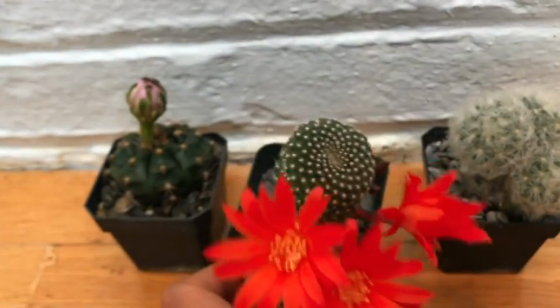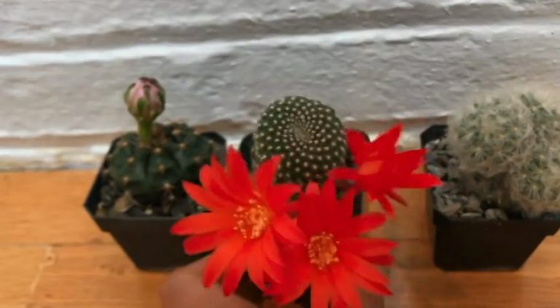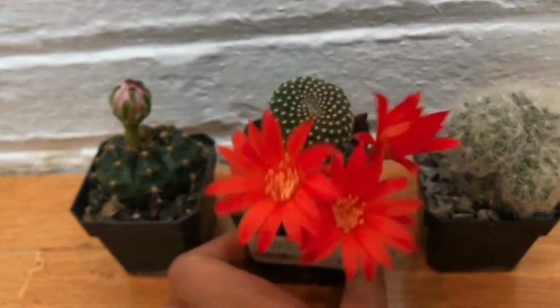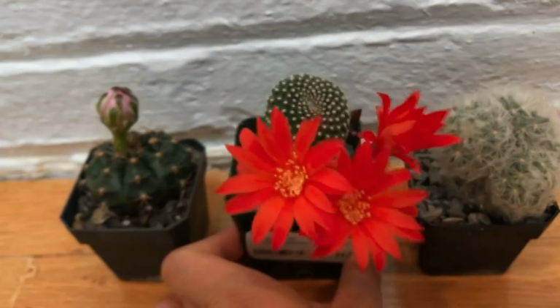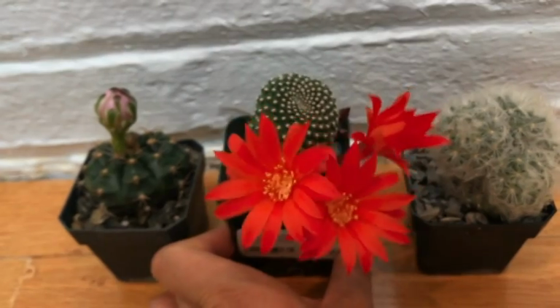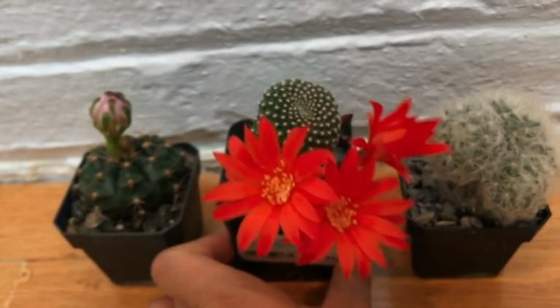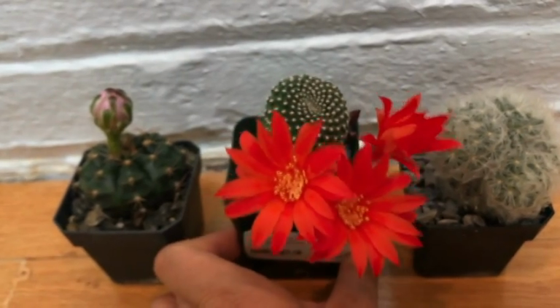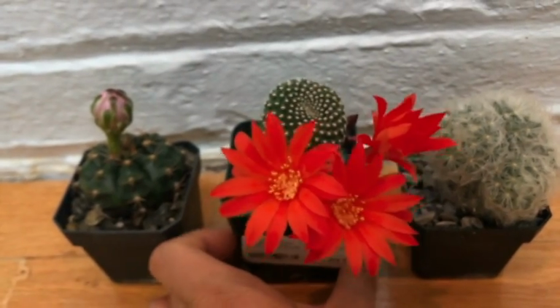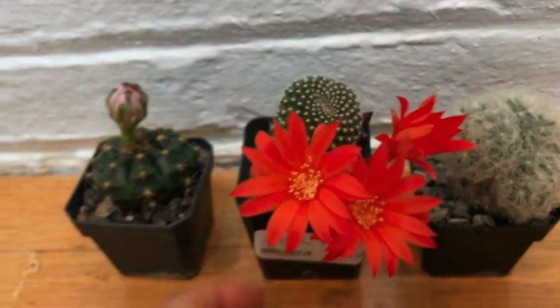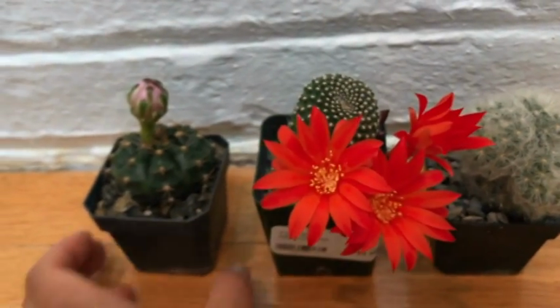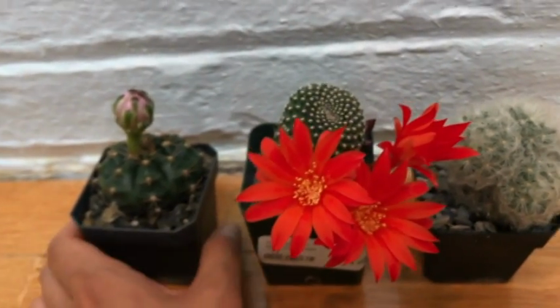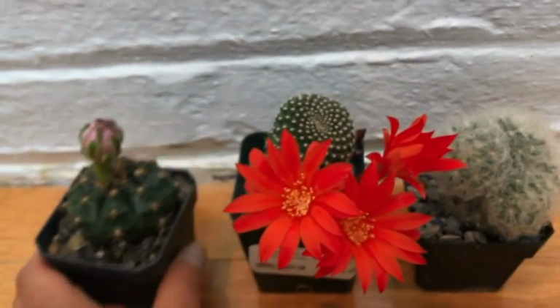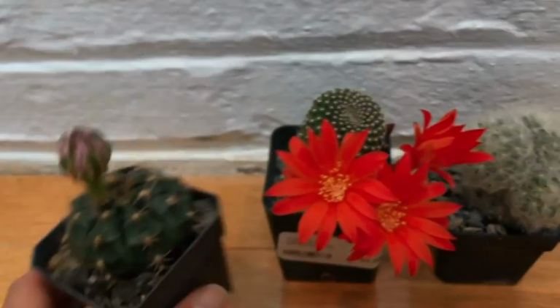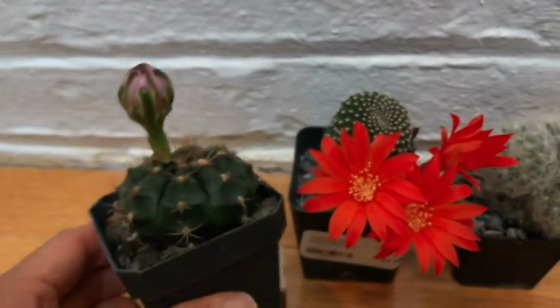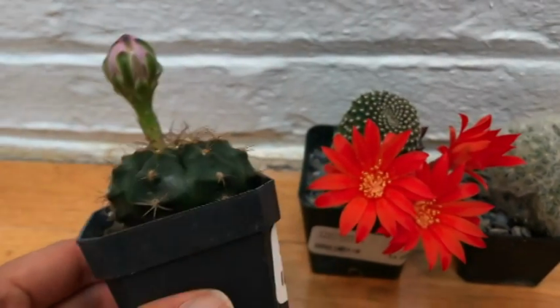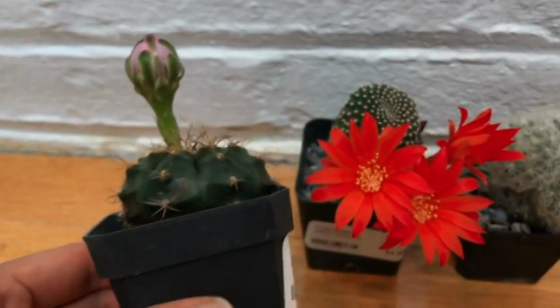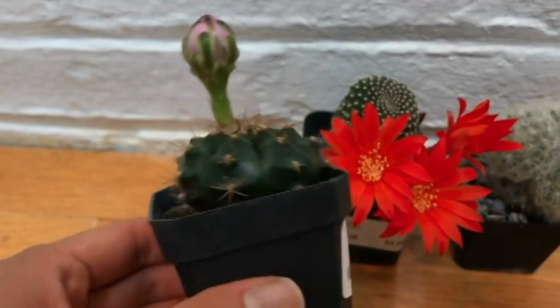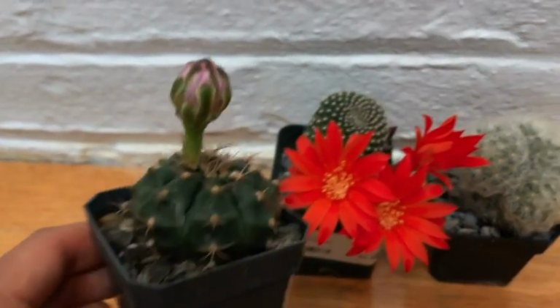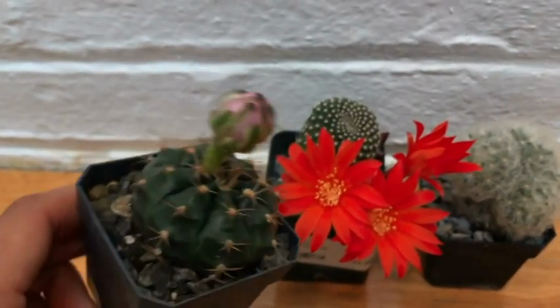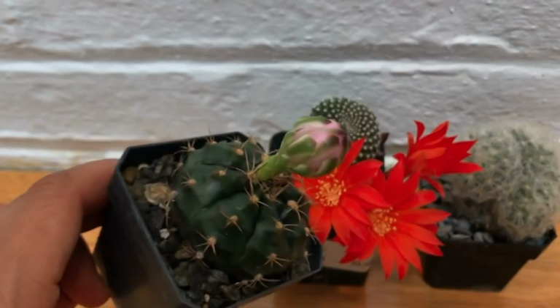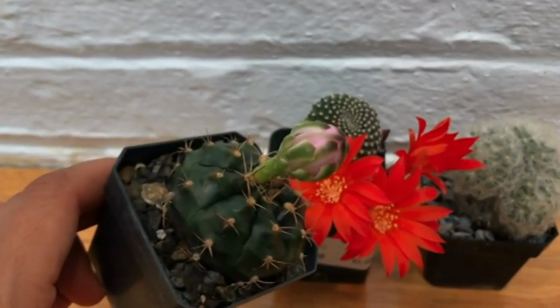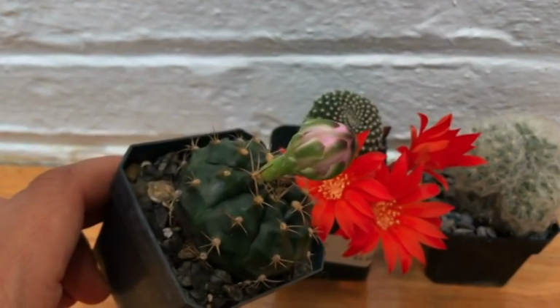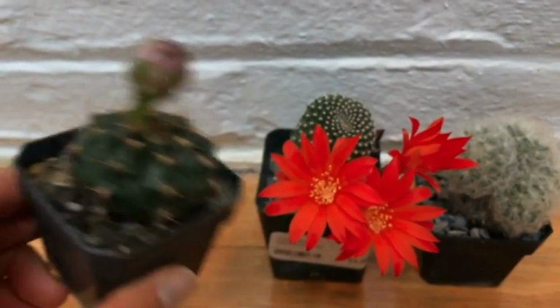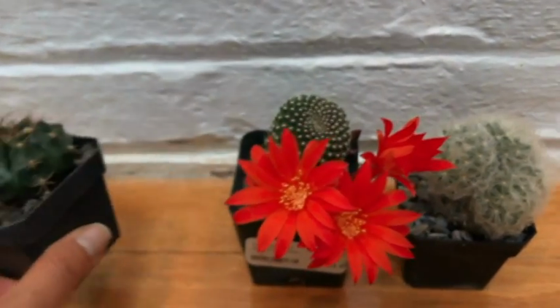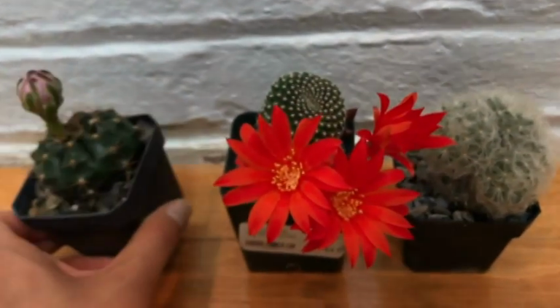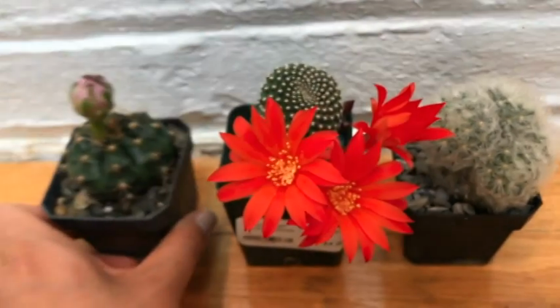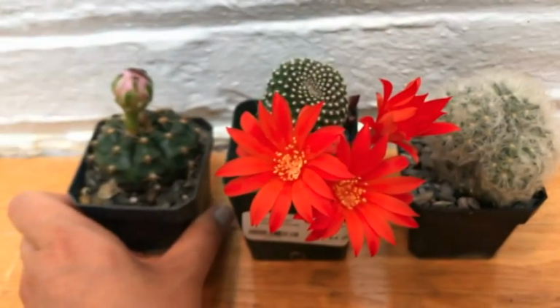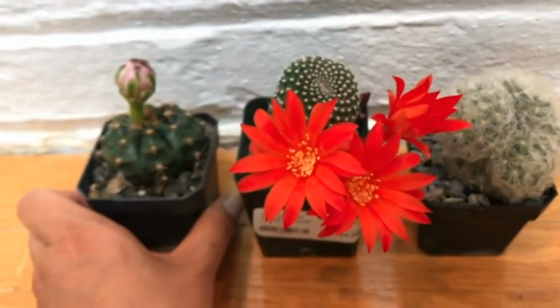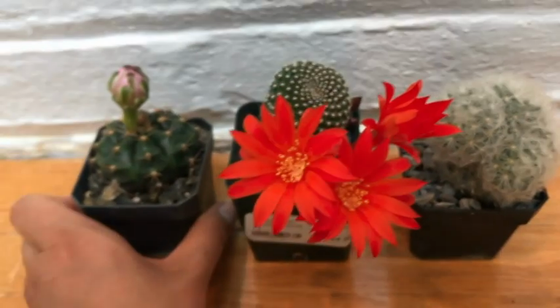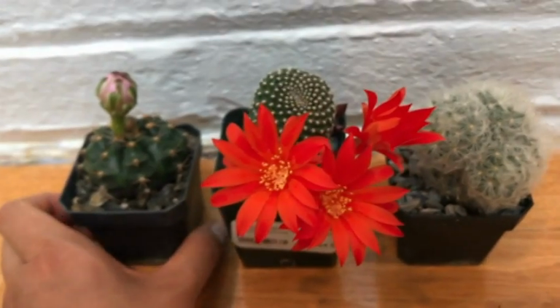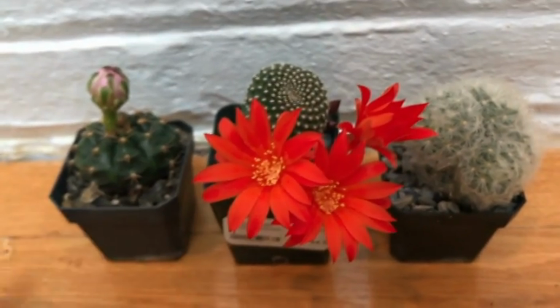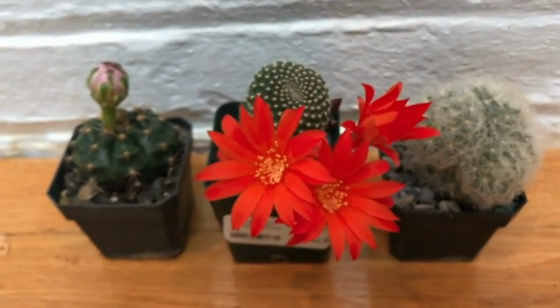Once this next one blooms, I'll try to capture a video as well. Thanks for watching, bye!